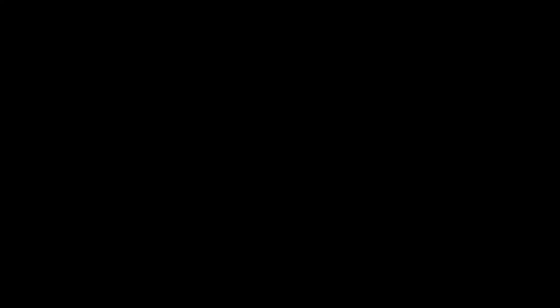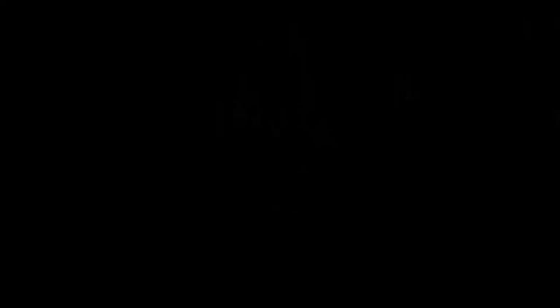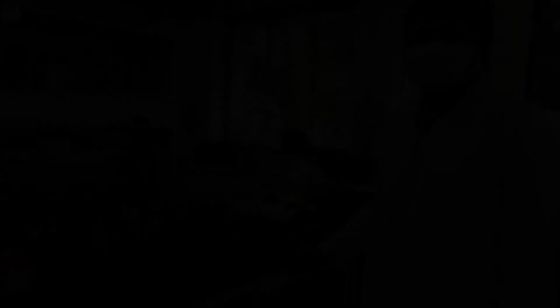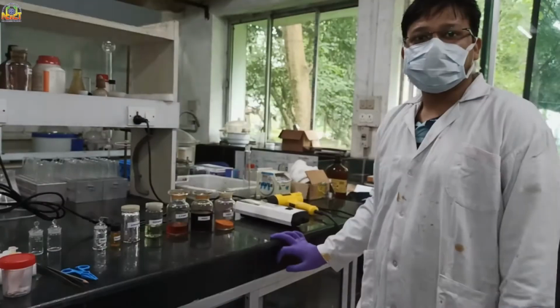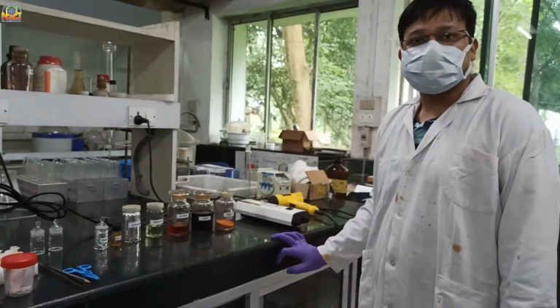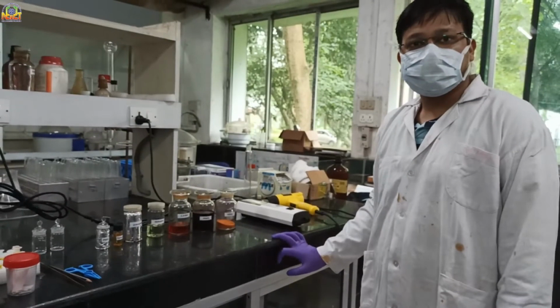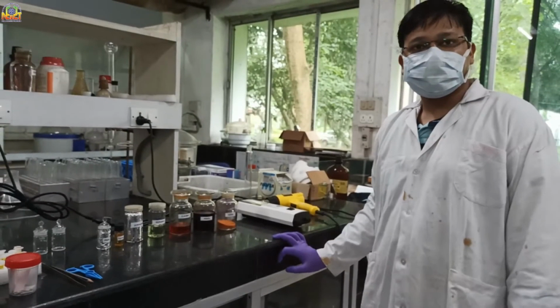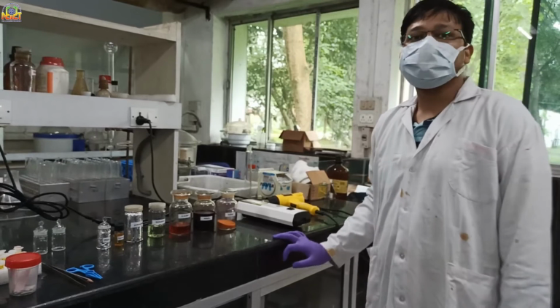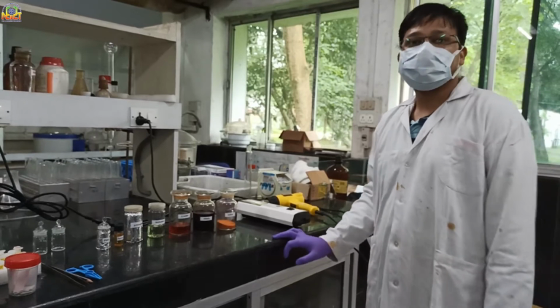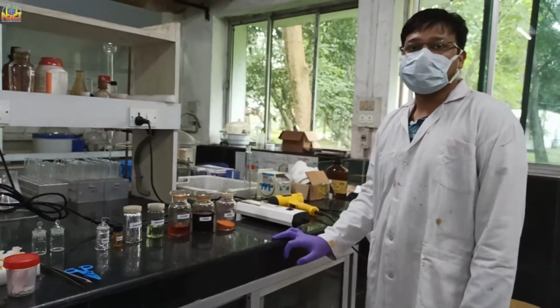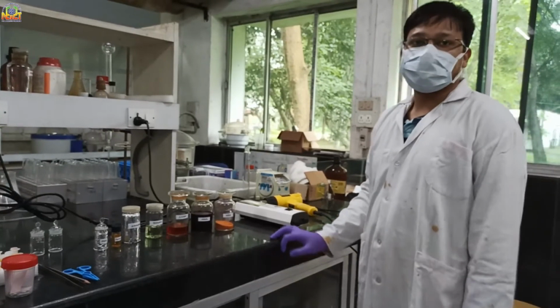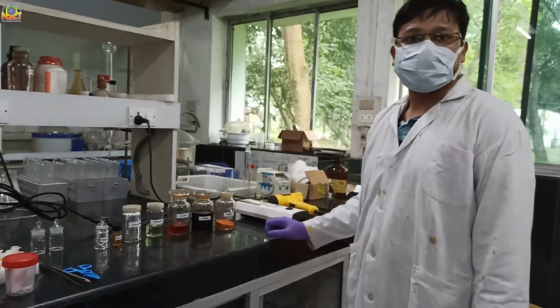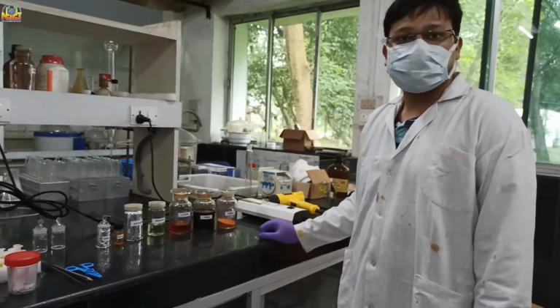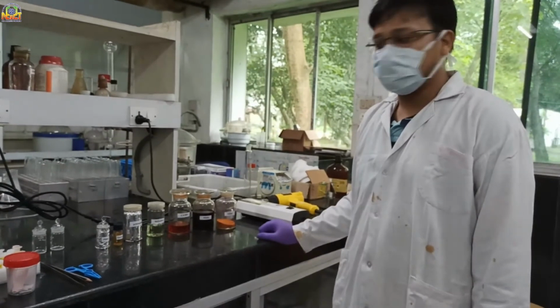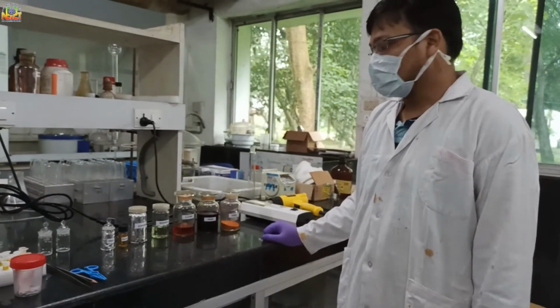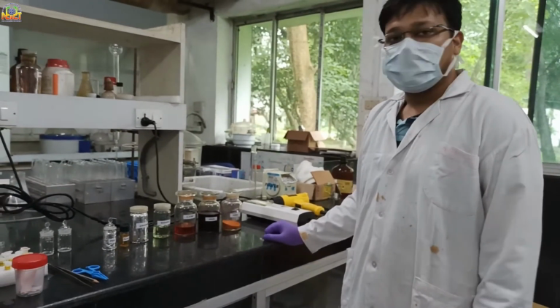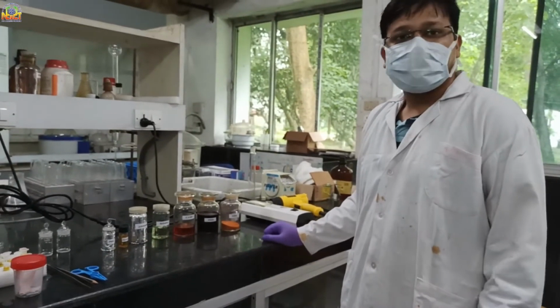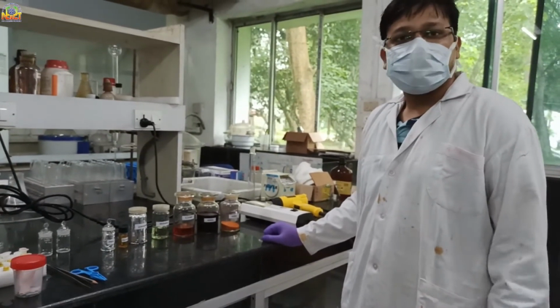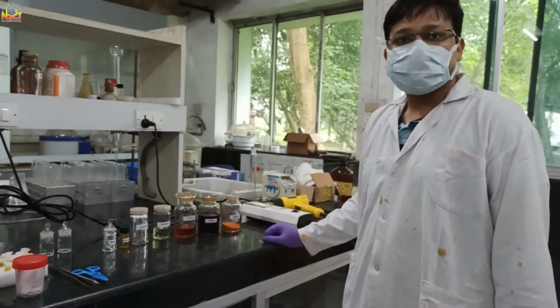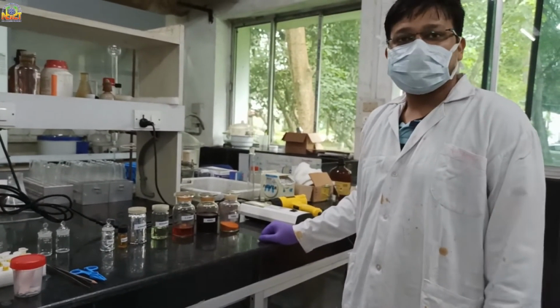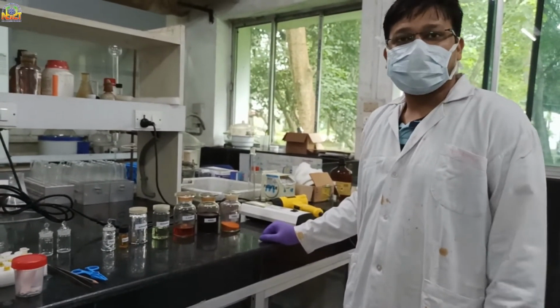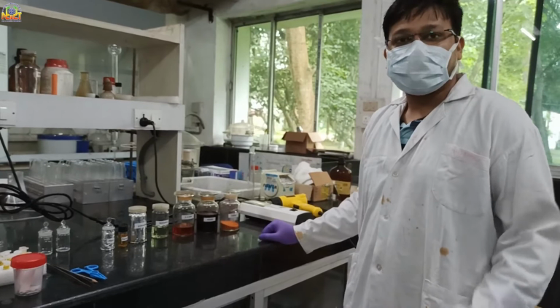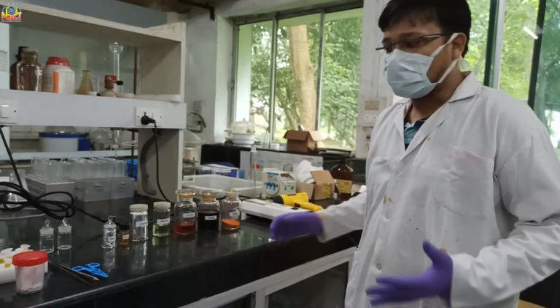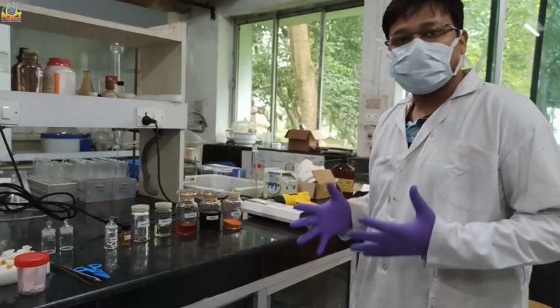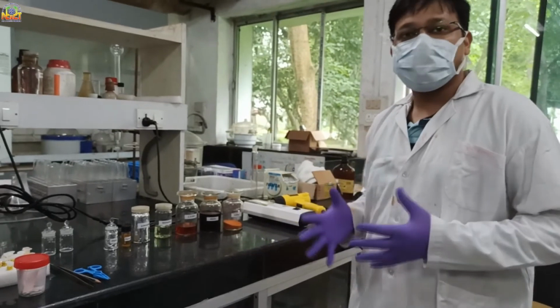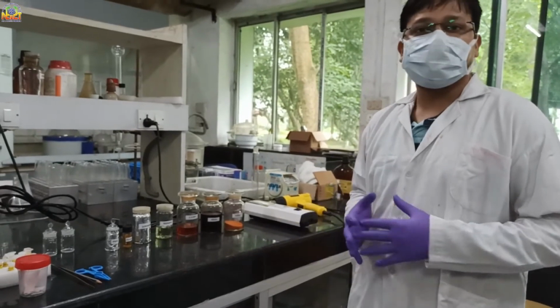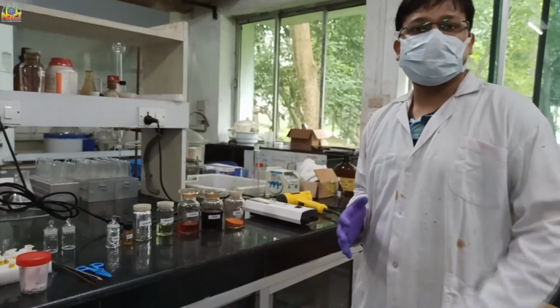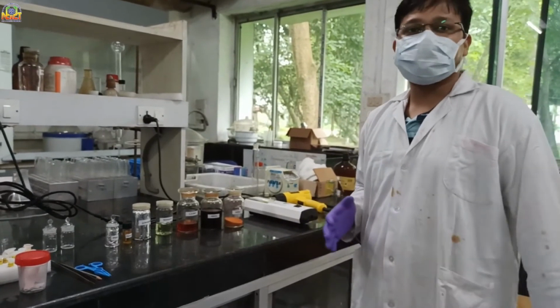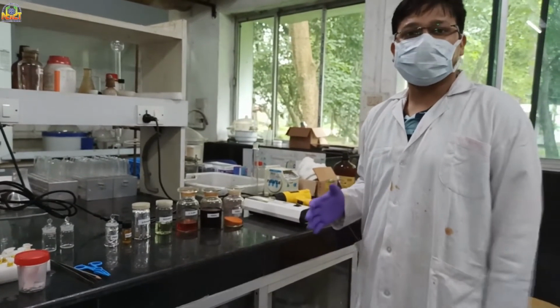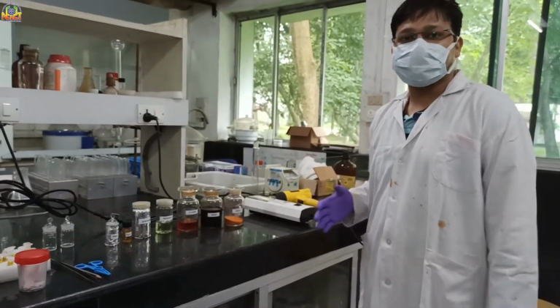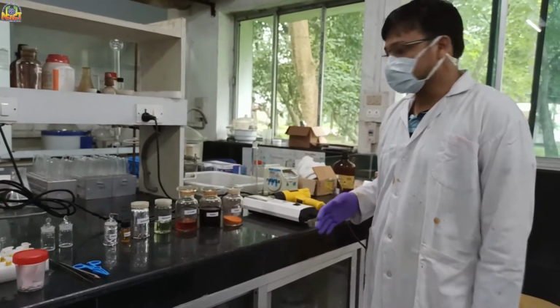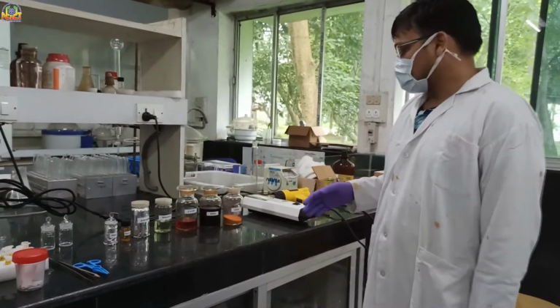Hello friends, myself Gaurakumar Astoghi, working in Applied Organic Chemistry Division. Today I'm going to show you how we are looking at organic compounds on TLC plates.